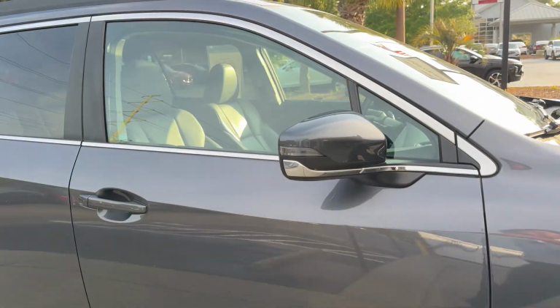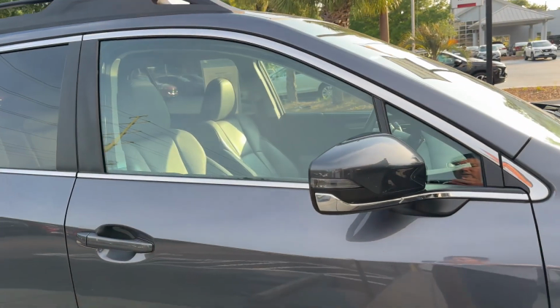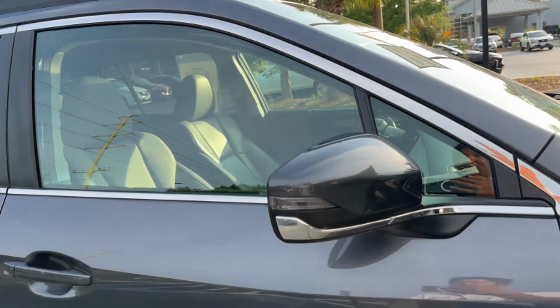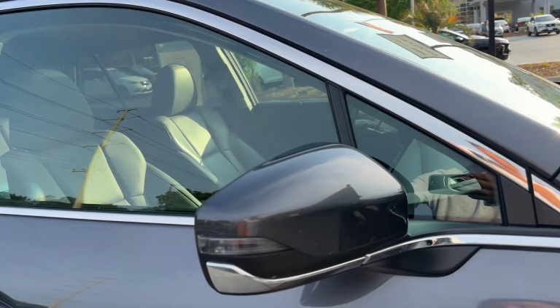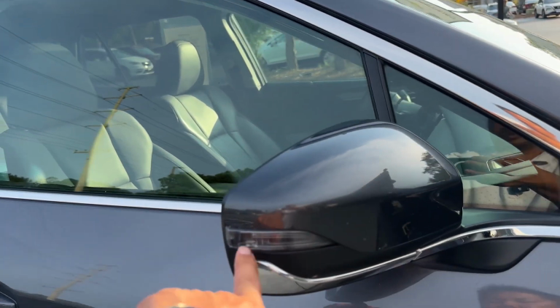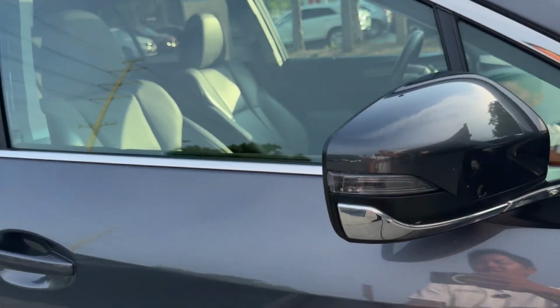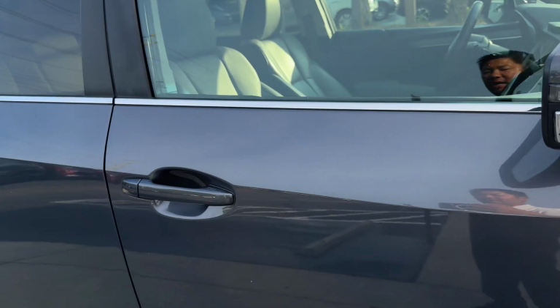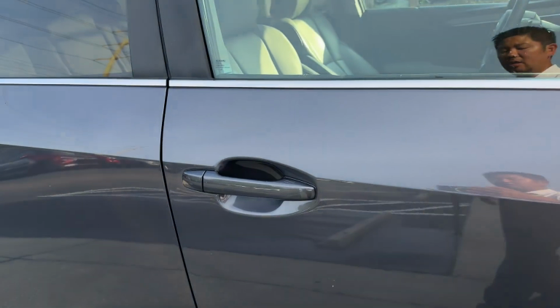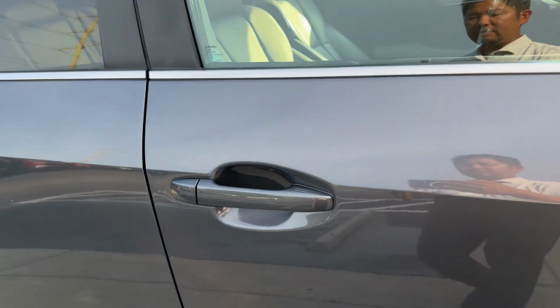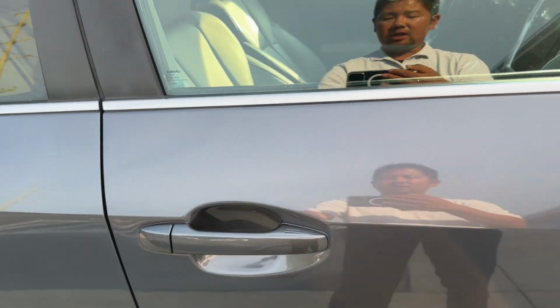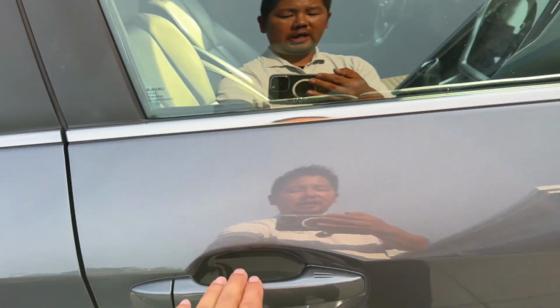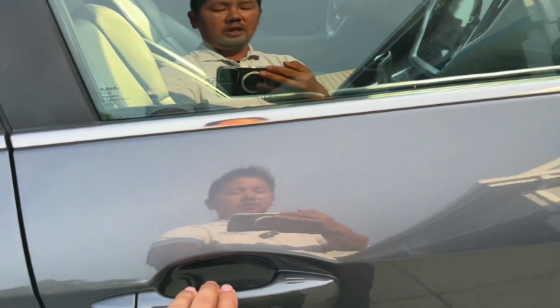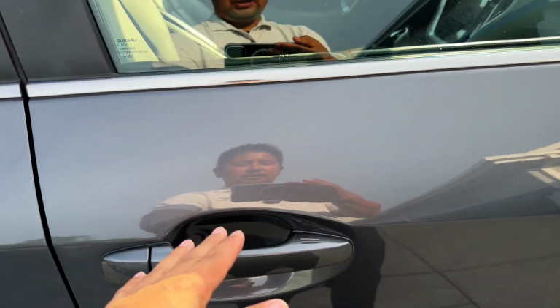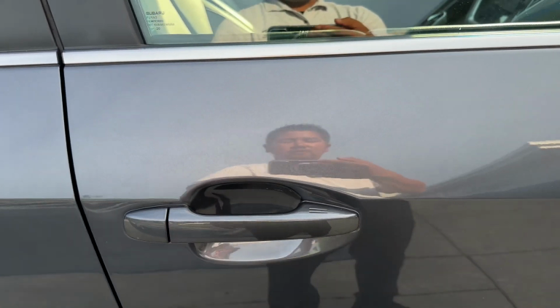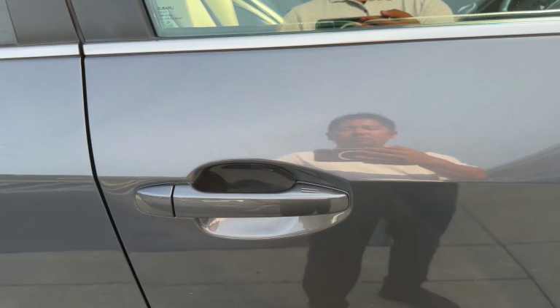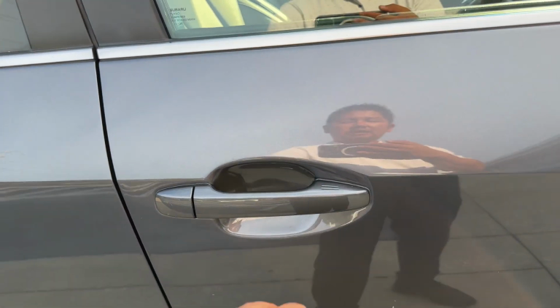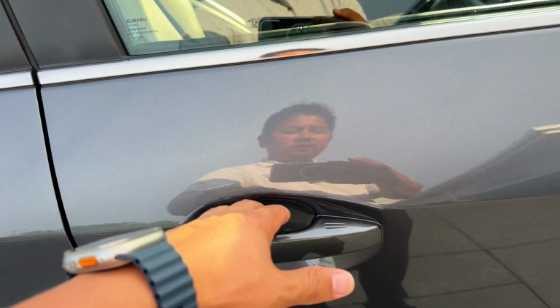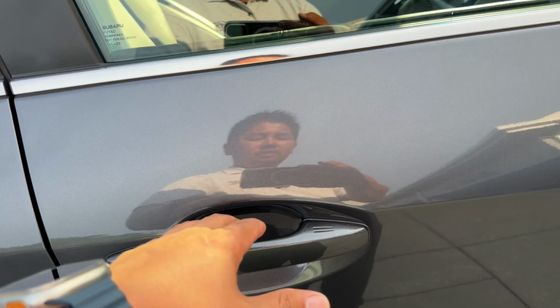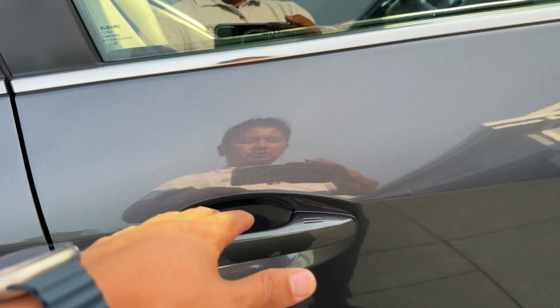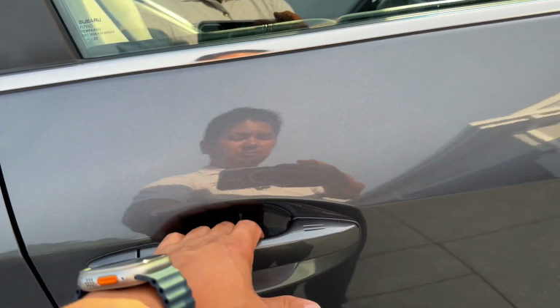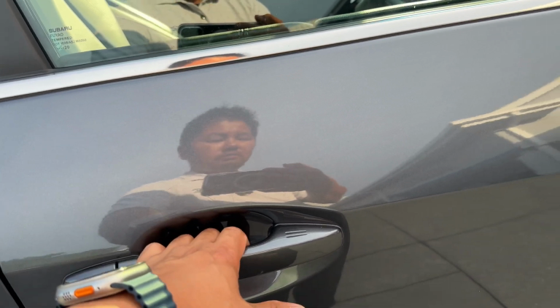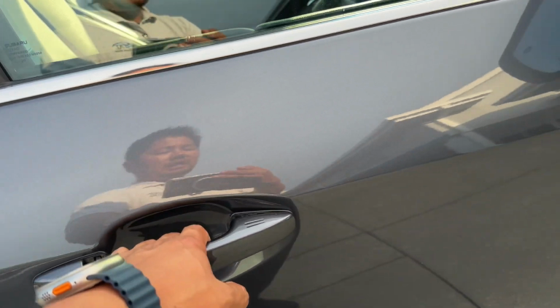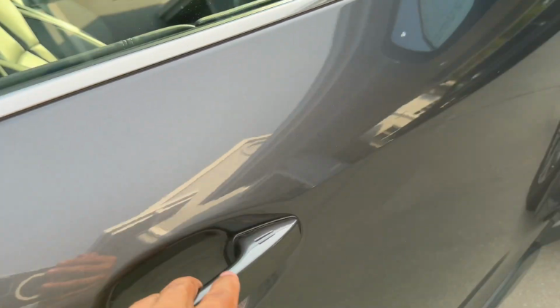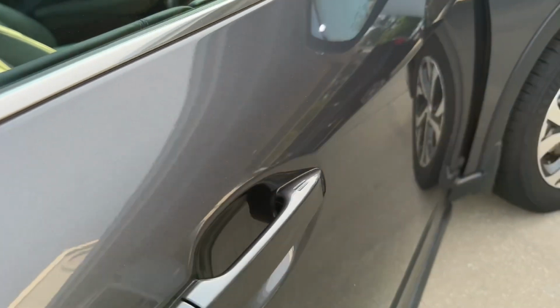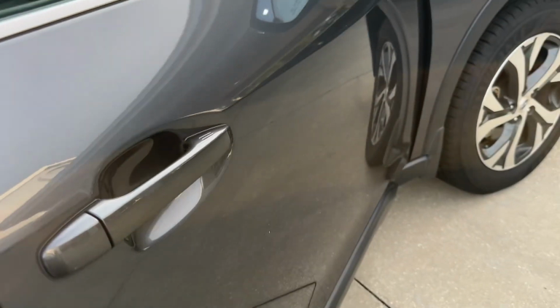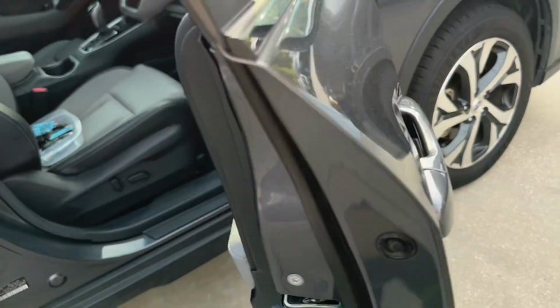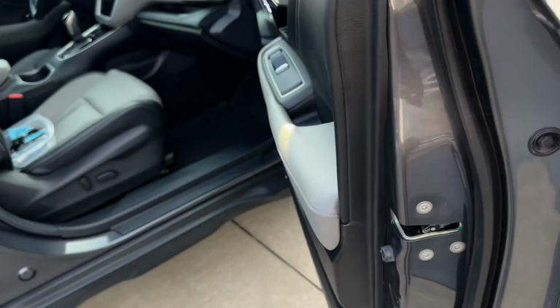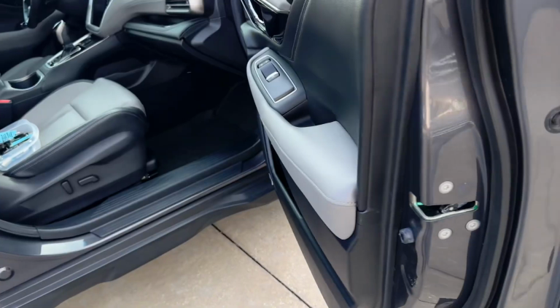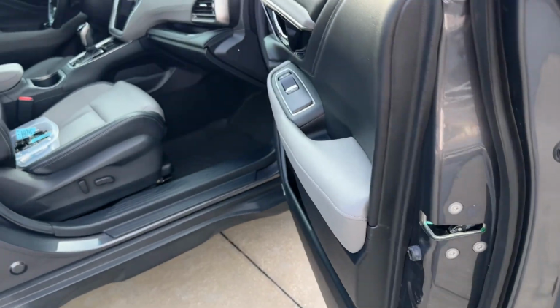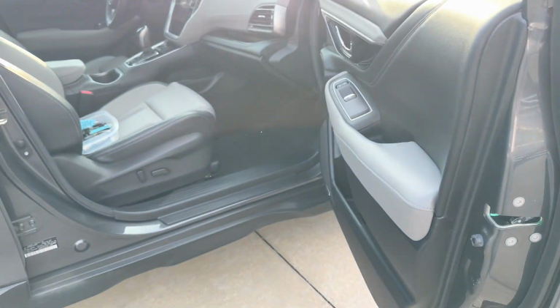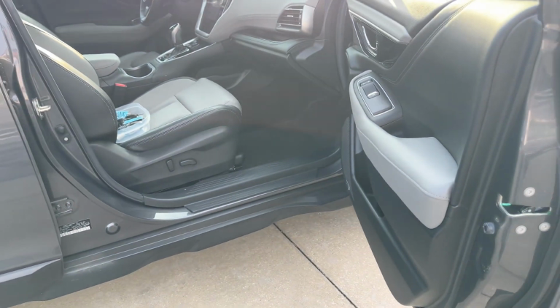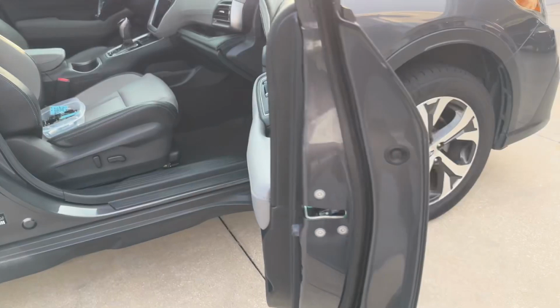You've got body-colored mirror caps and turn signal lamps integrated into the mirror housing, along with body-colored door handles. These have a remote lock and unlock — where the vehicle is locked, you just put your hand inside the door handle and it will unlock the vehicle as long as you've got the key on you.